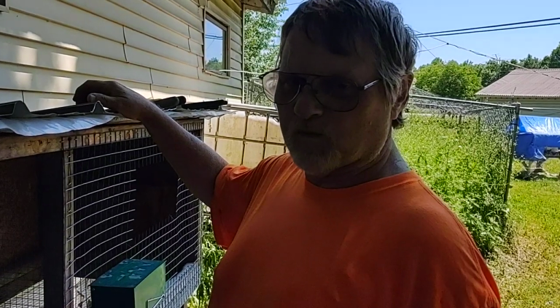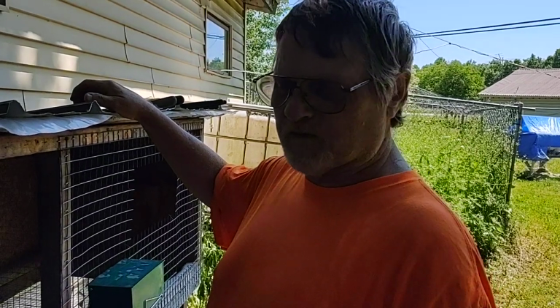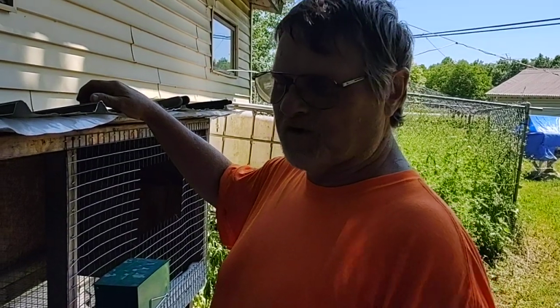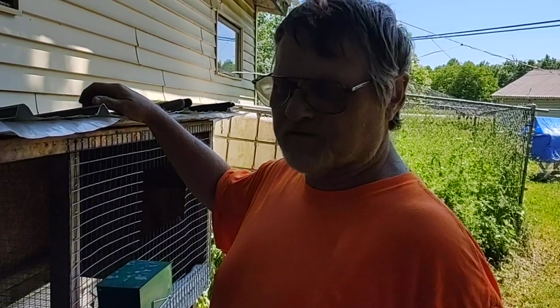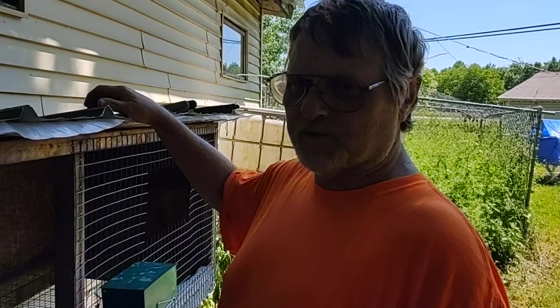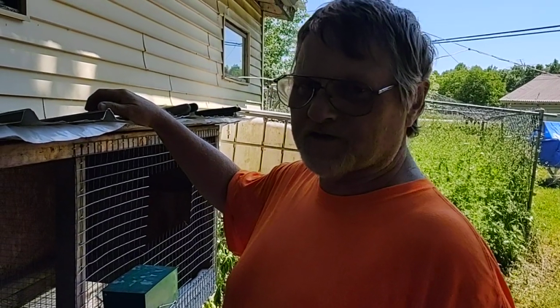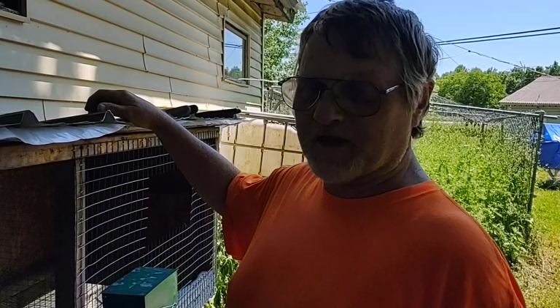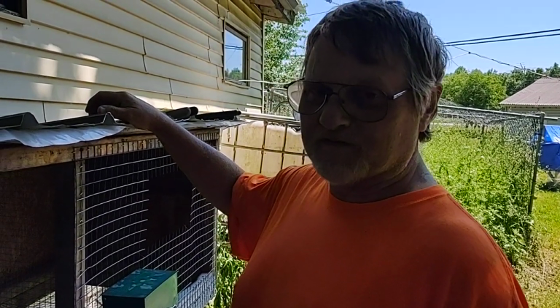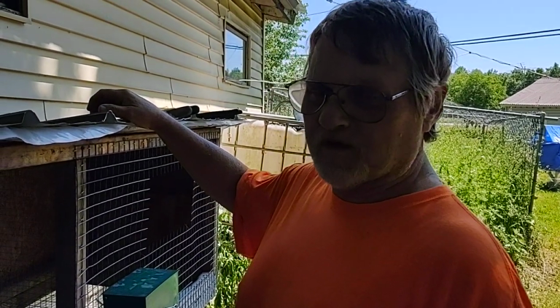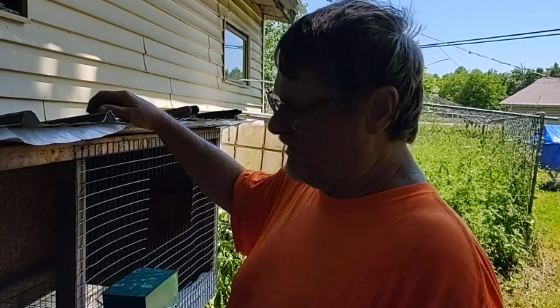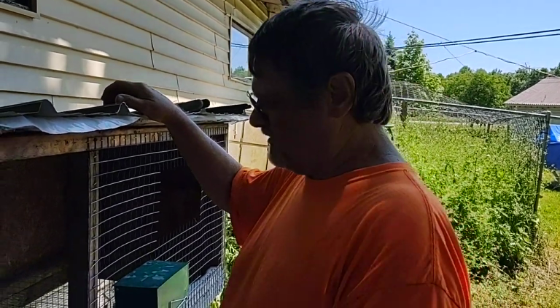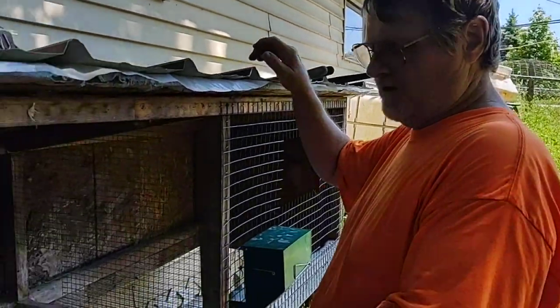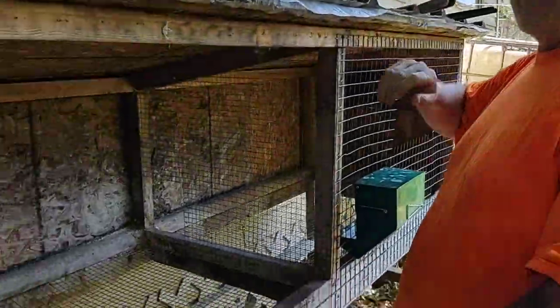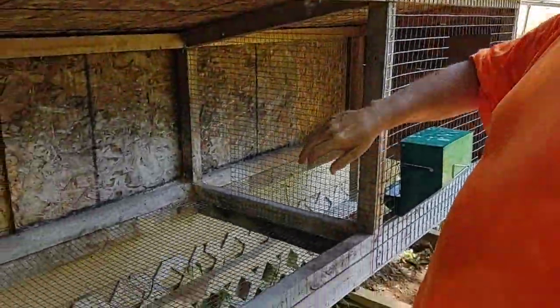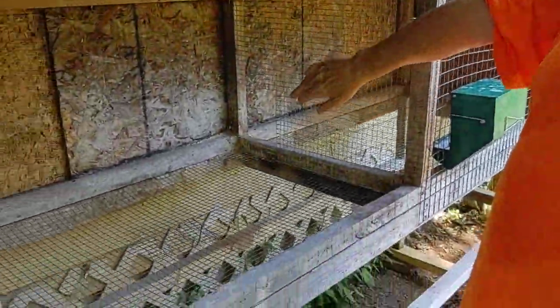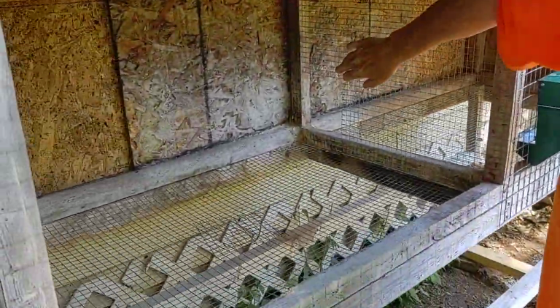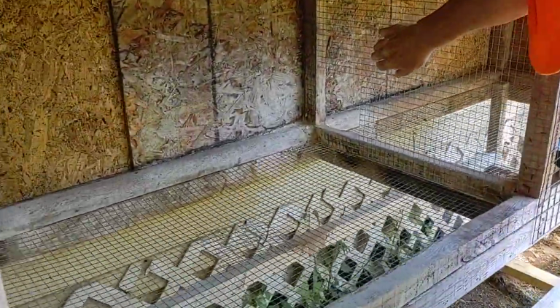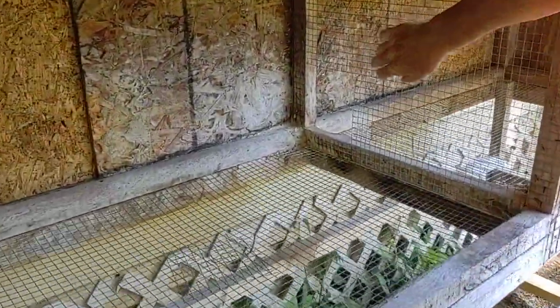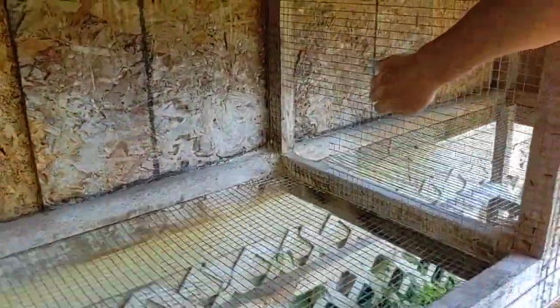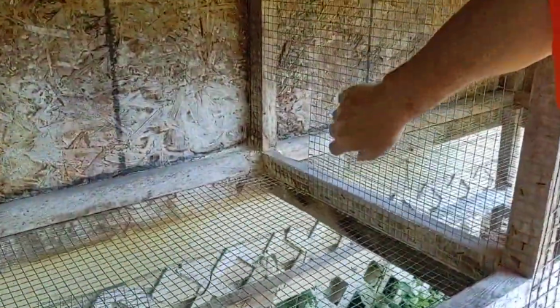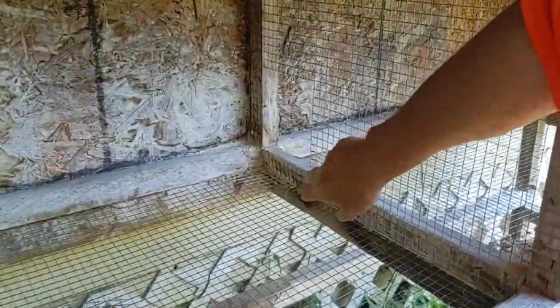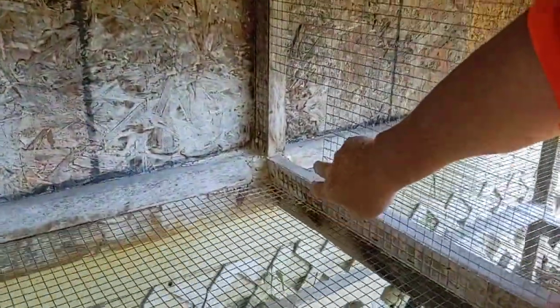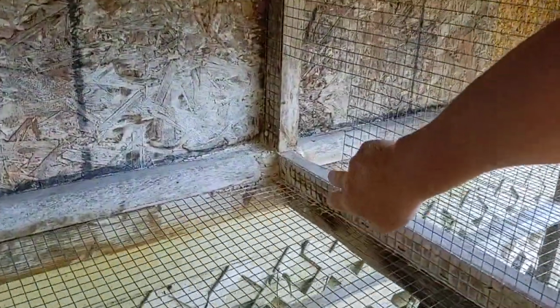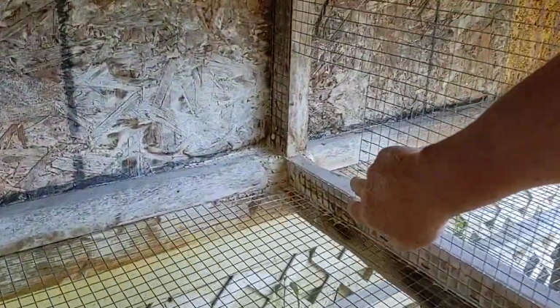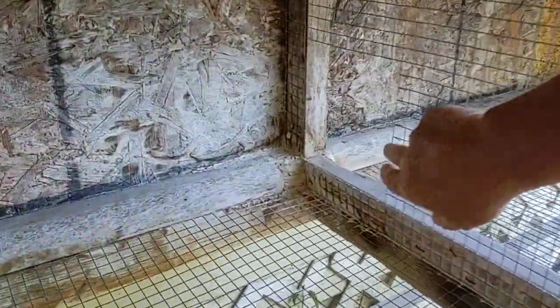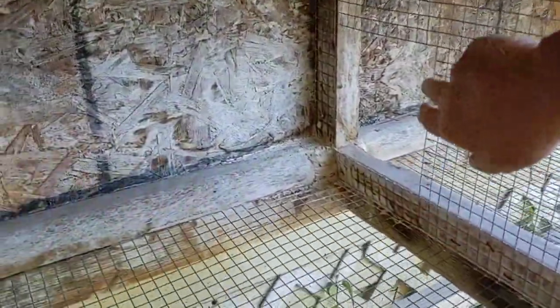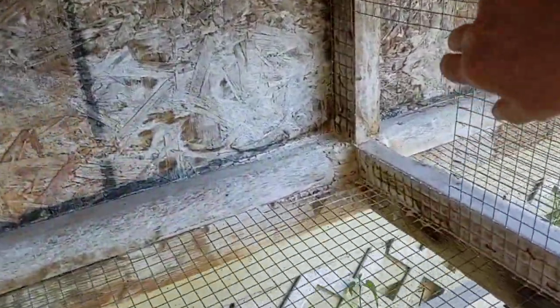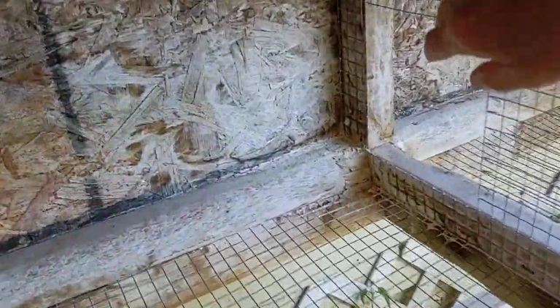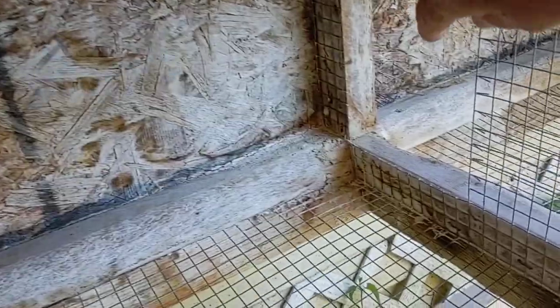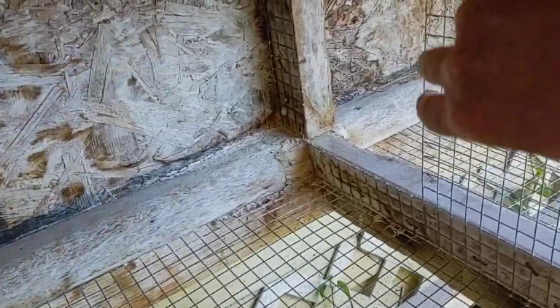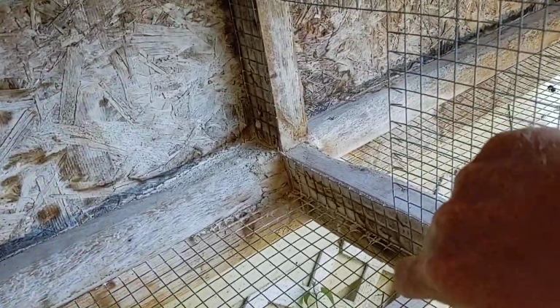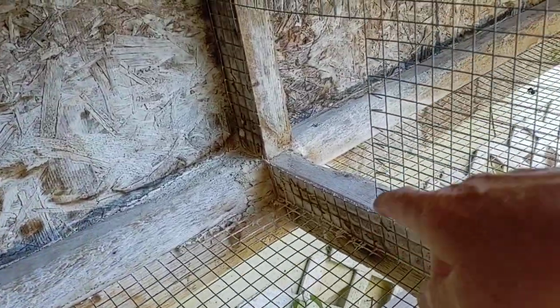Hi, we're doing another step on this quail cage. What I did is I had a divider in here for the rabbits, so I cut a hole so the quail can get in there.